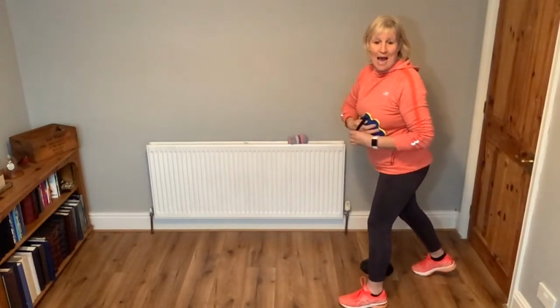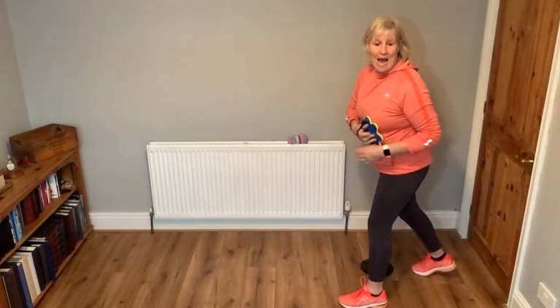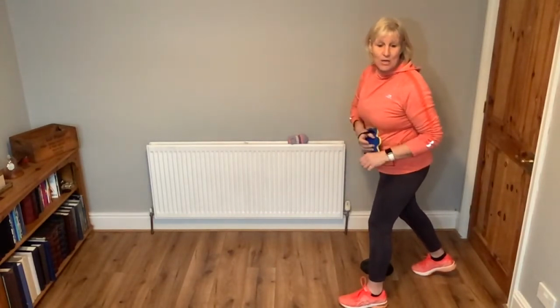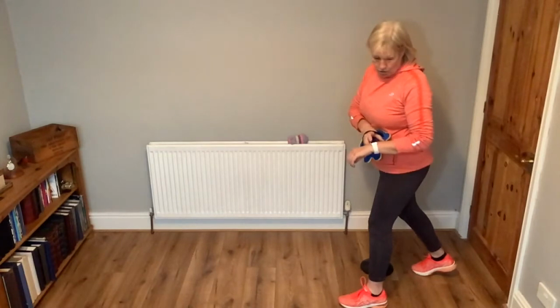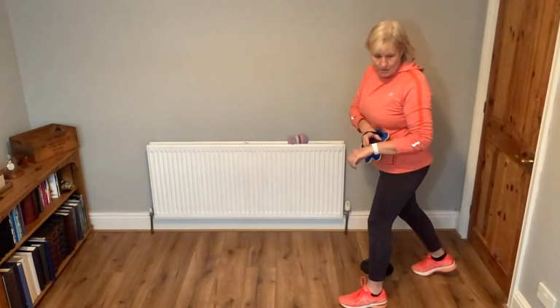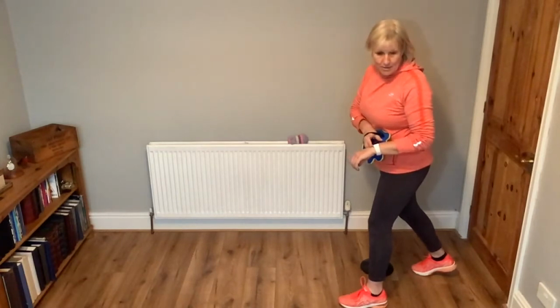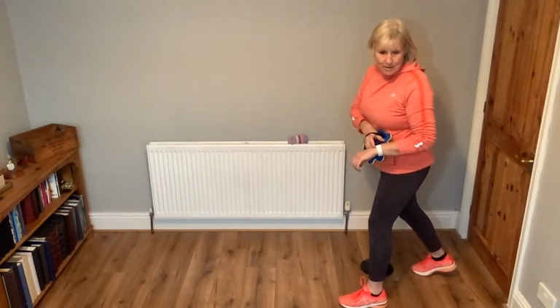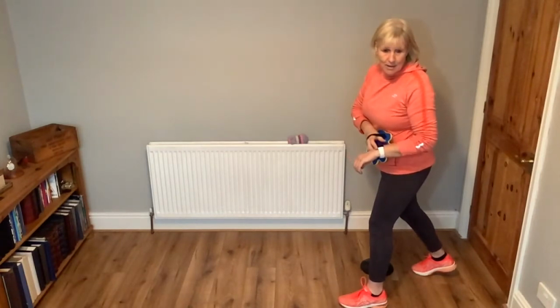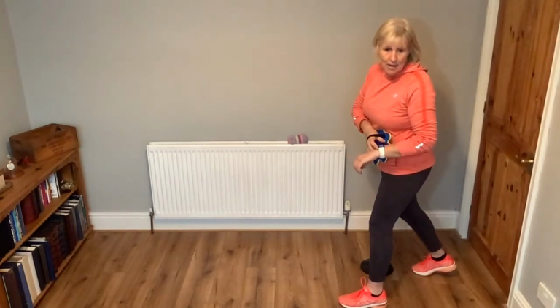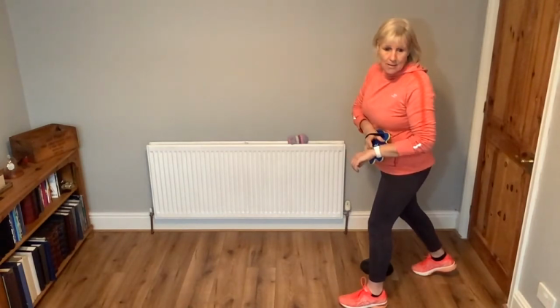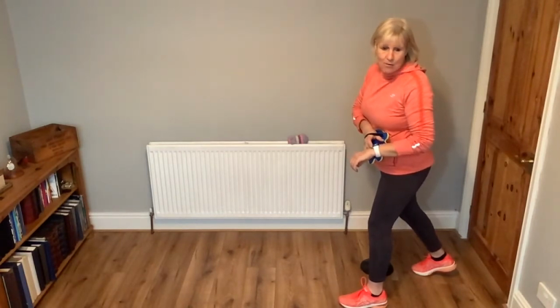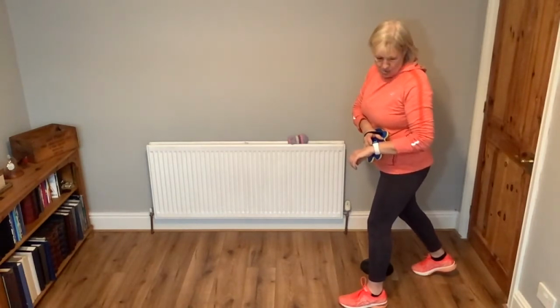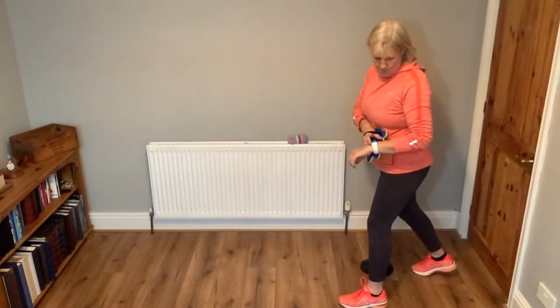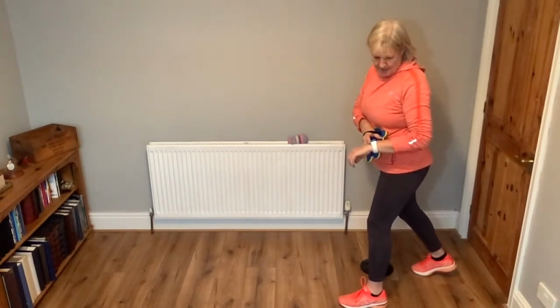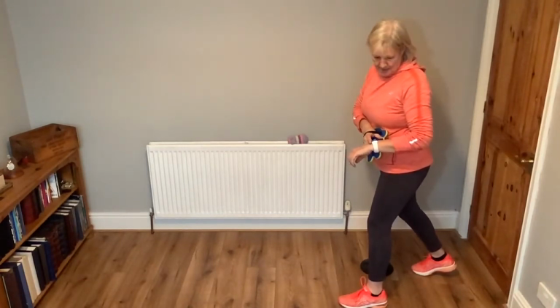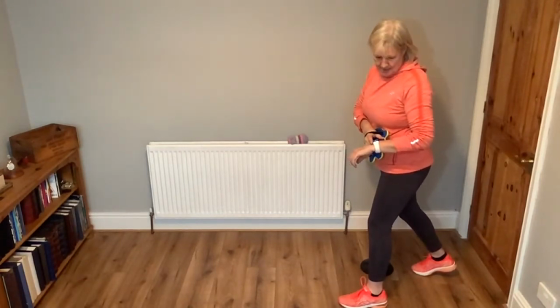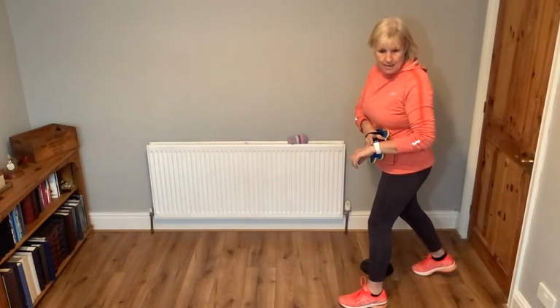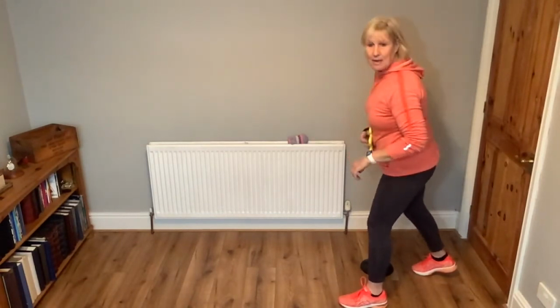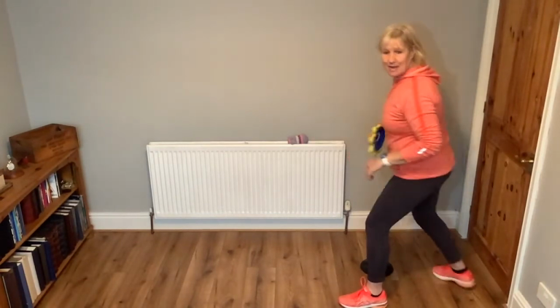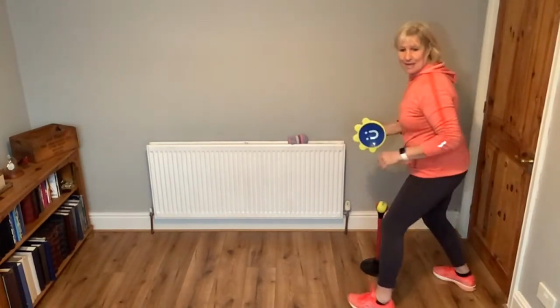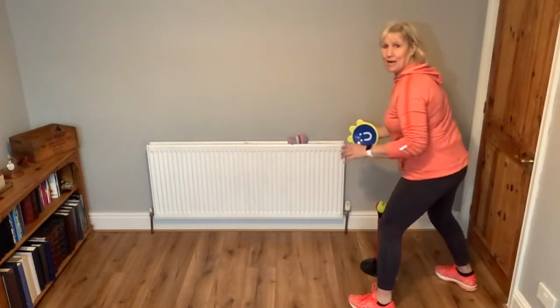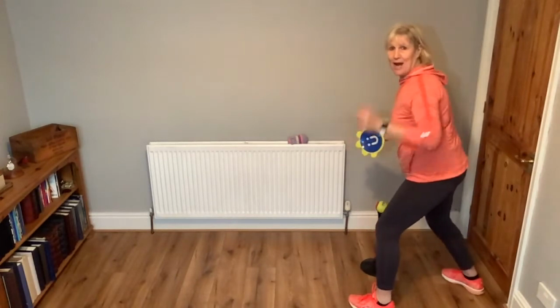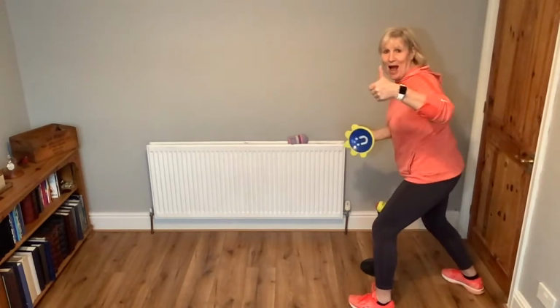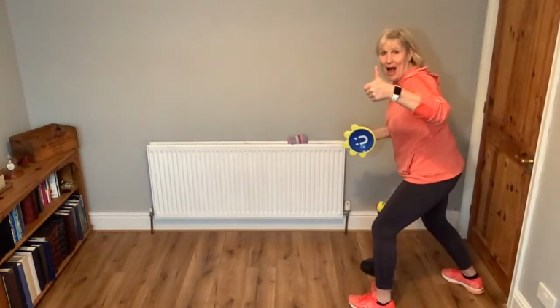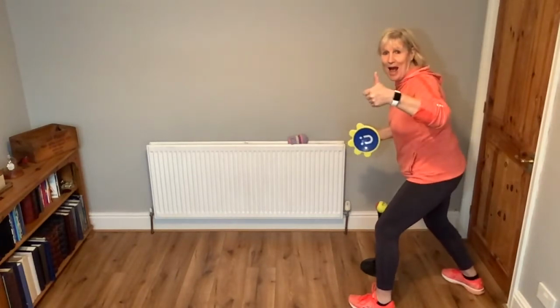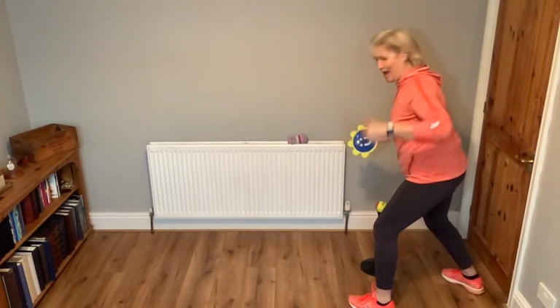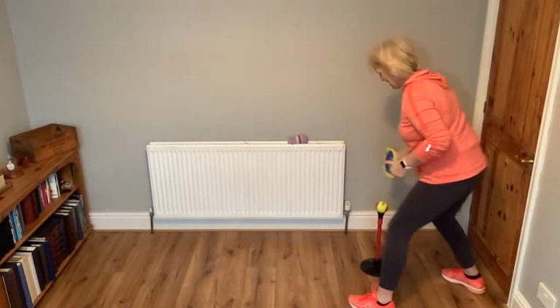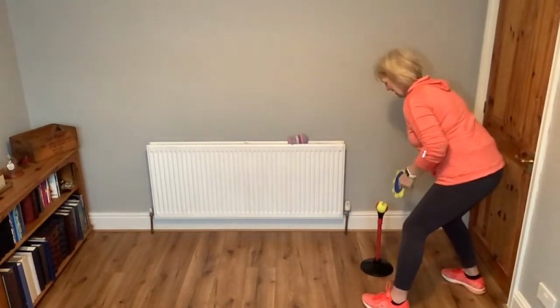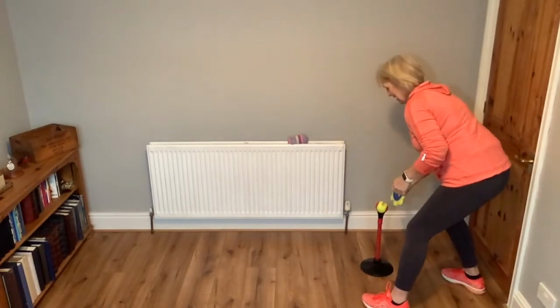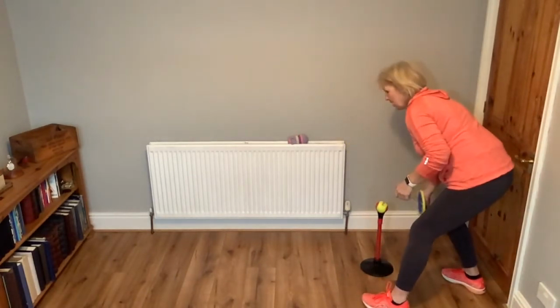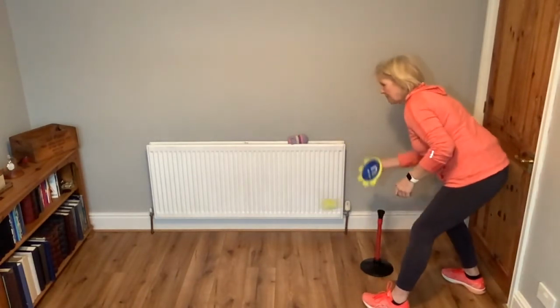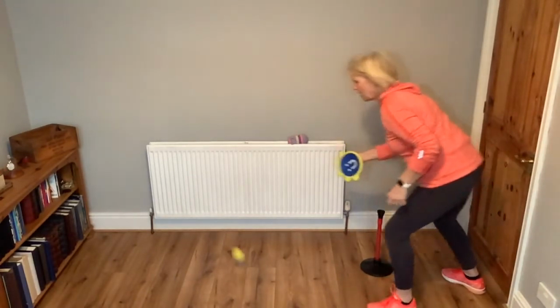Hey Google, count down one minute. One minute and we're starting now. Here we go, tap and go.